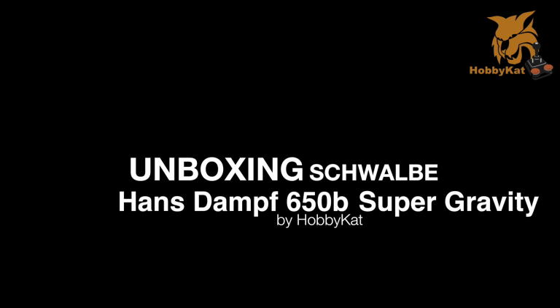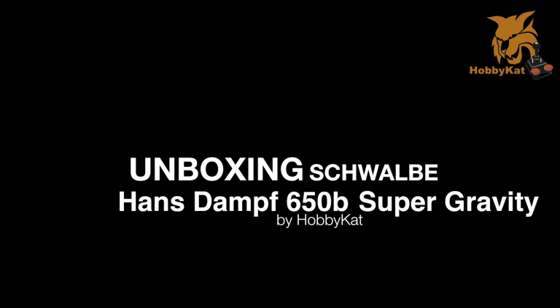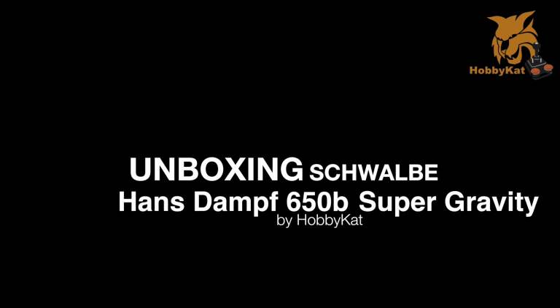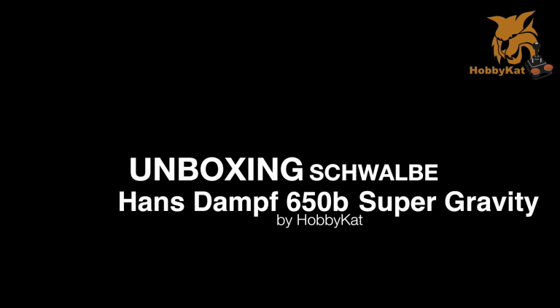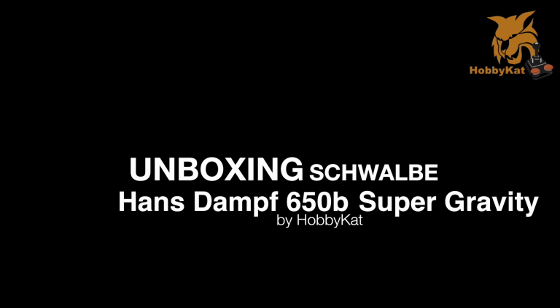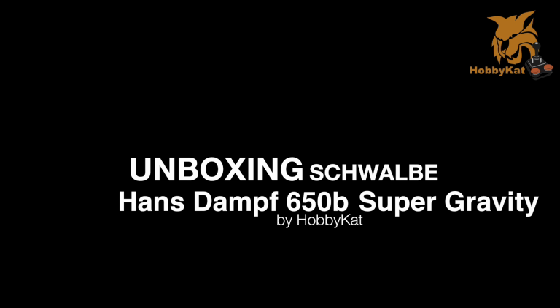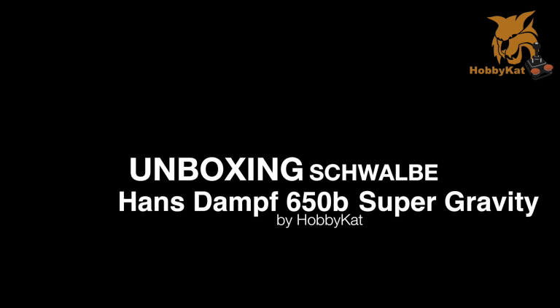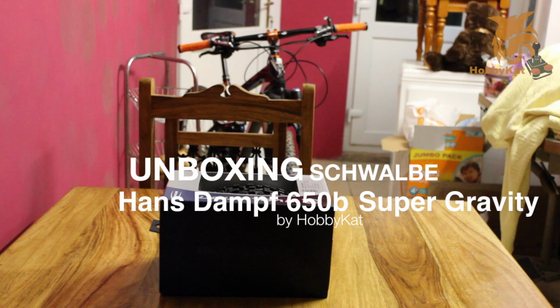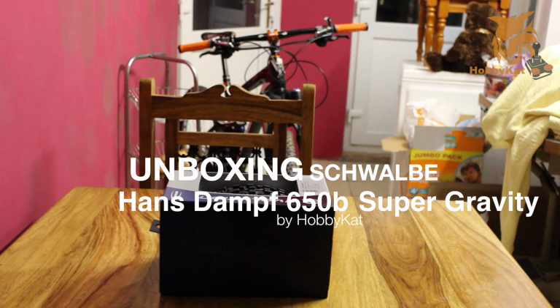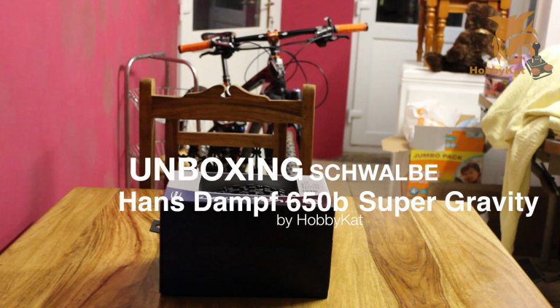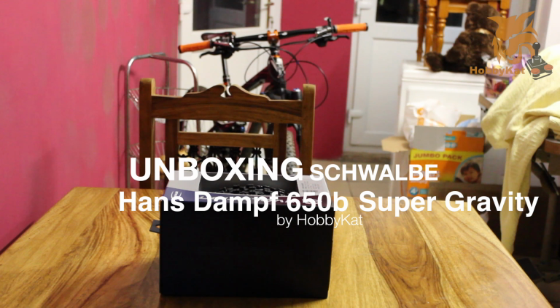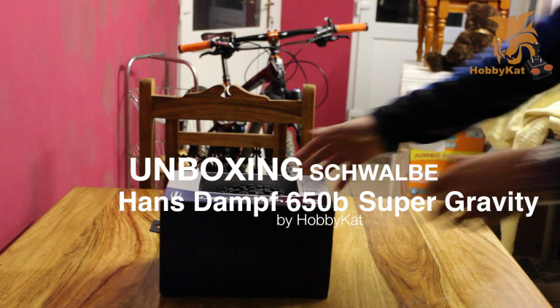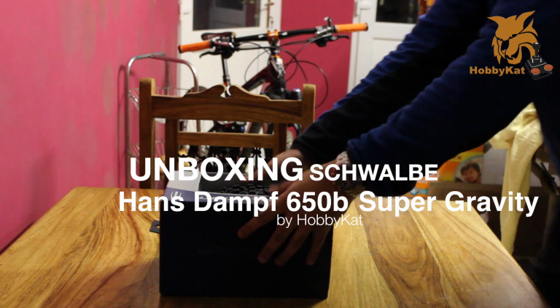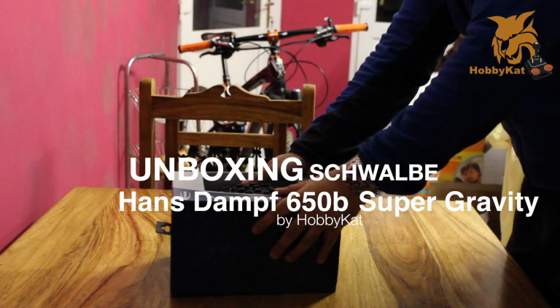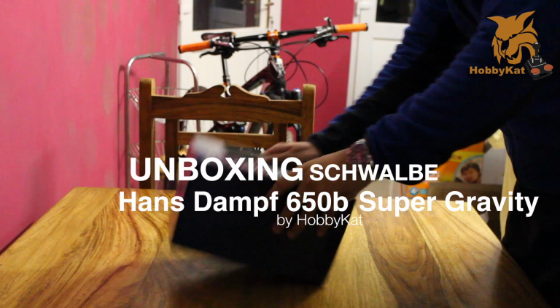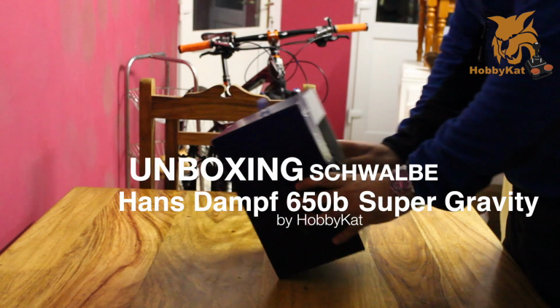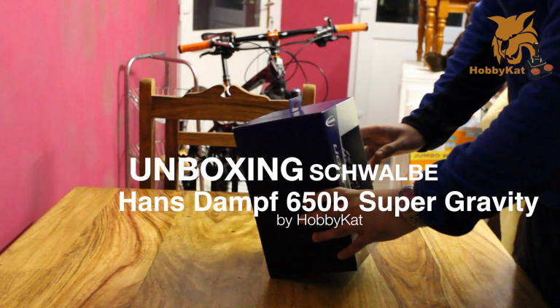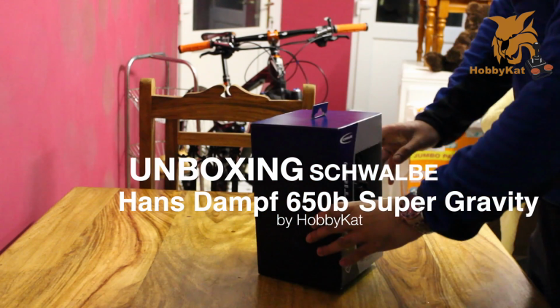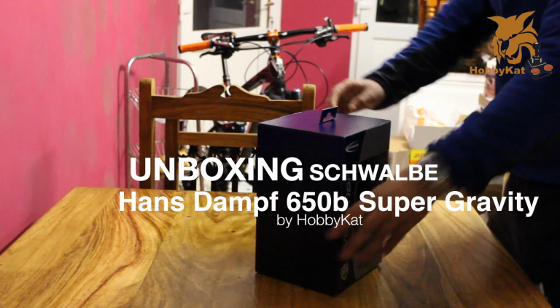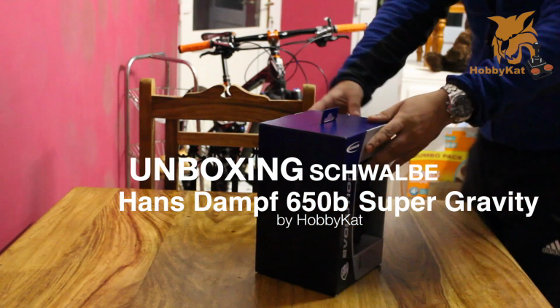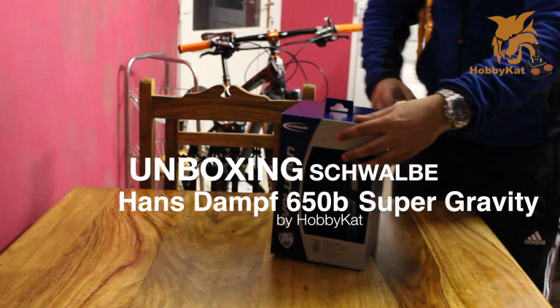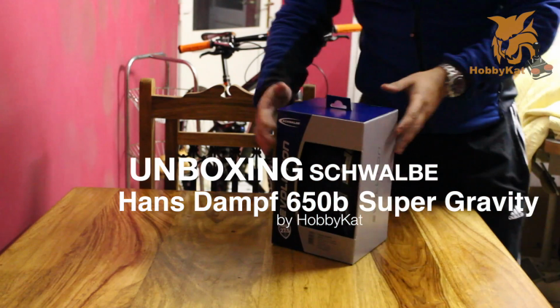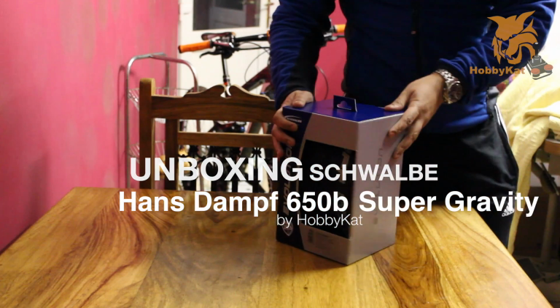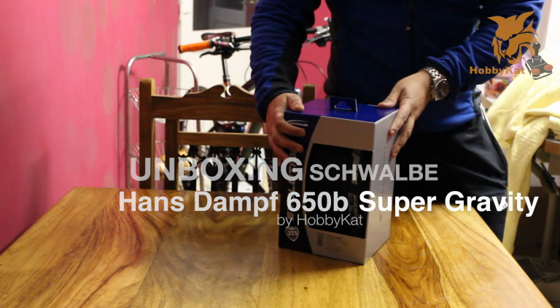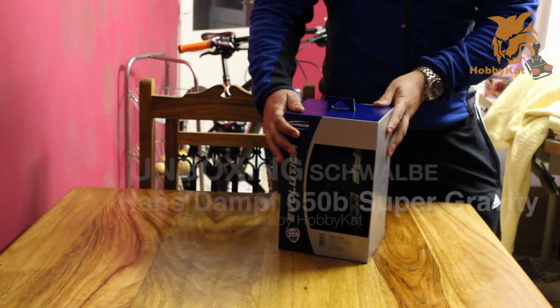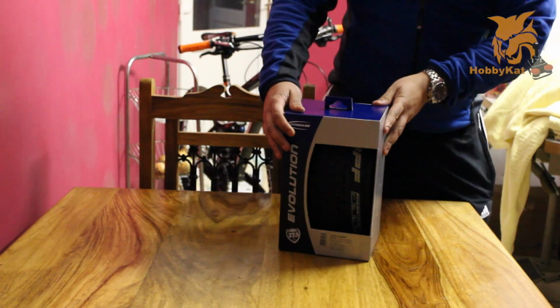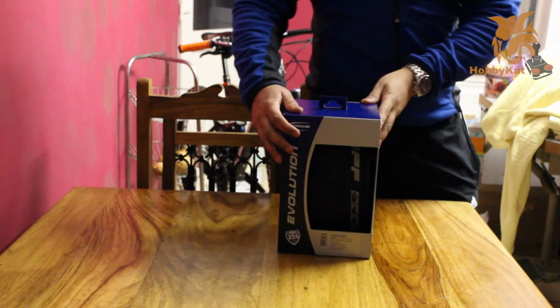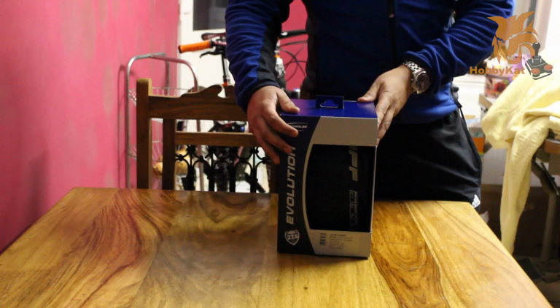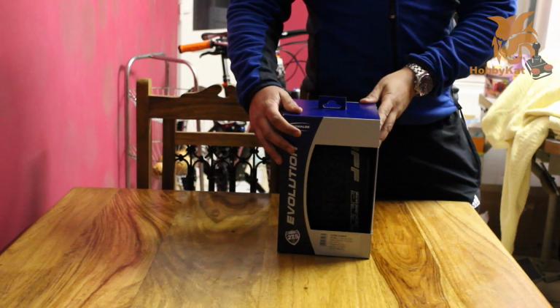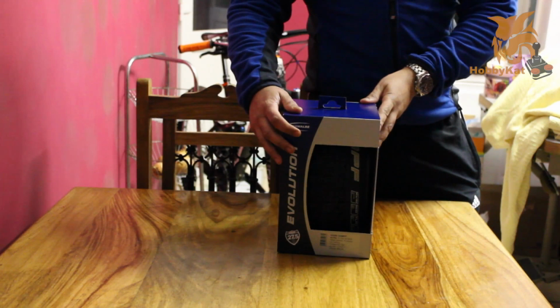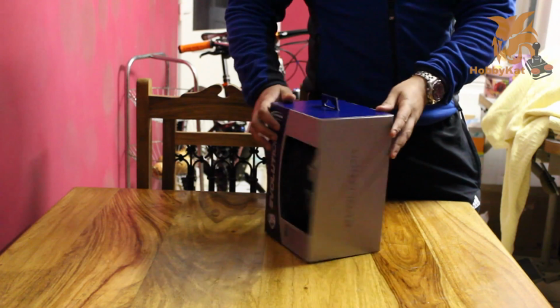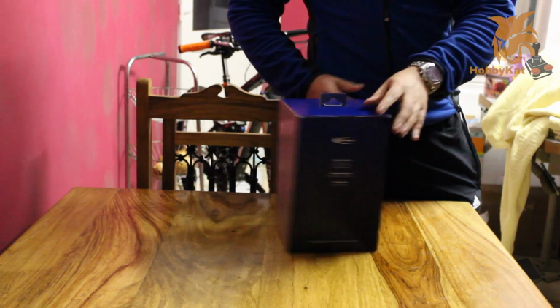Hey guys, just going to do a quick unboxing of the Hans Dampf 650b Super Gravity tyre. It's the 2.35 width version.